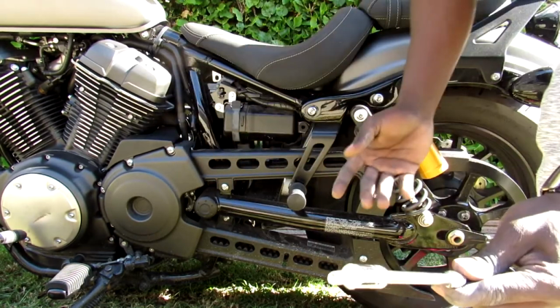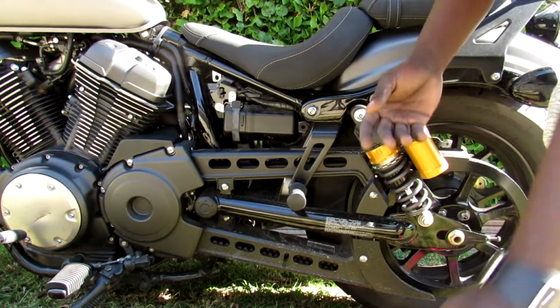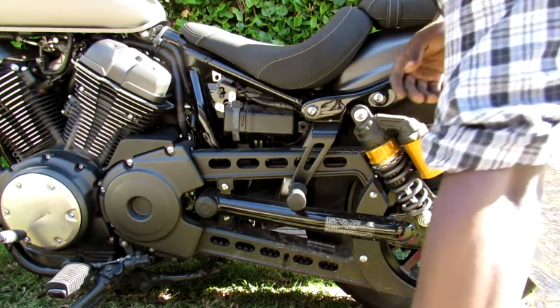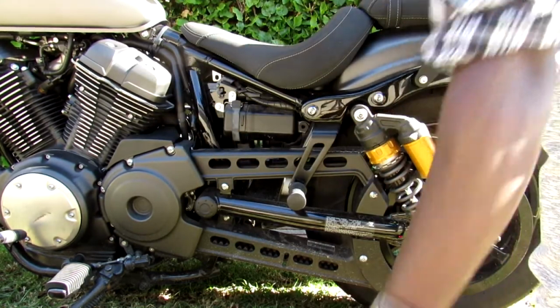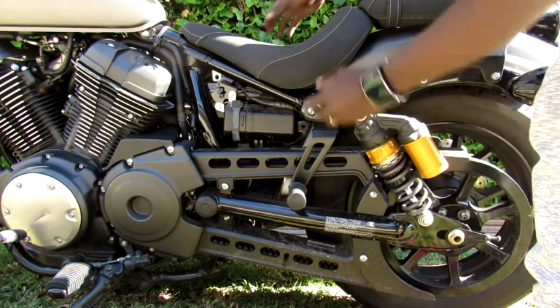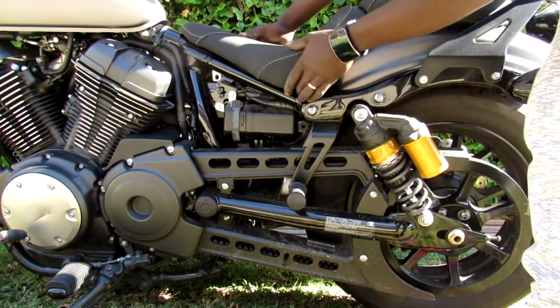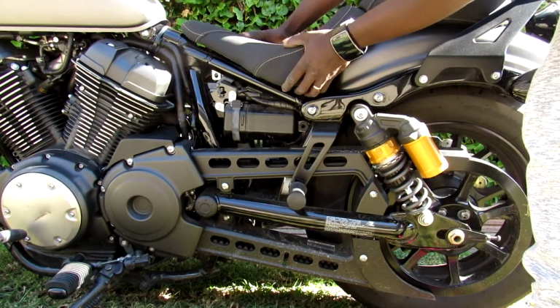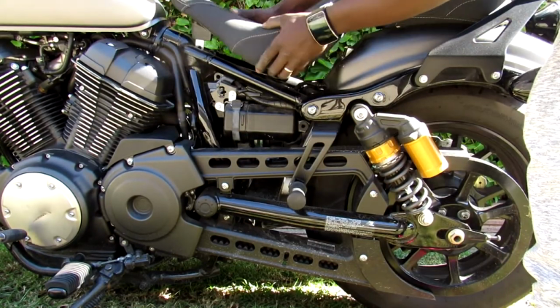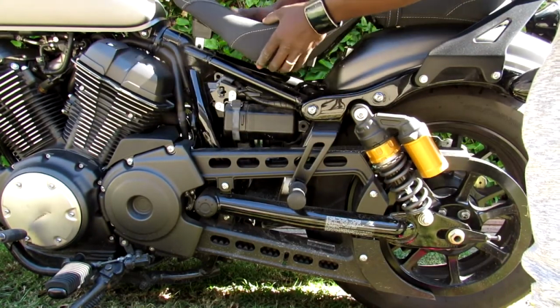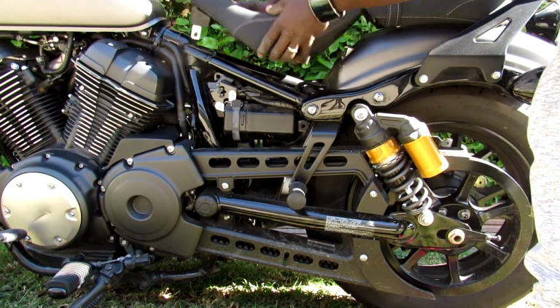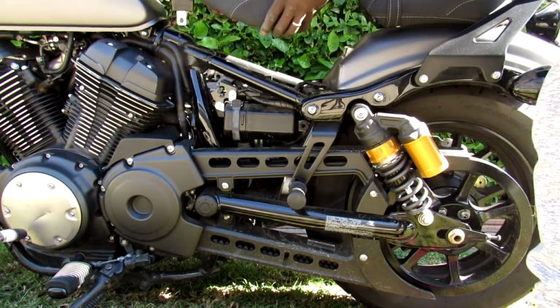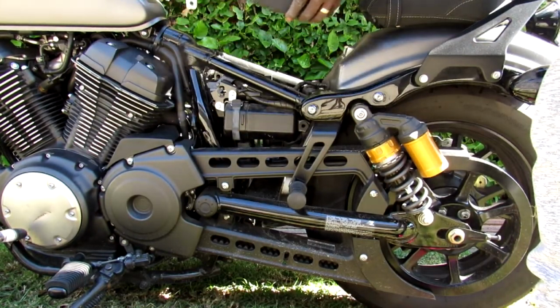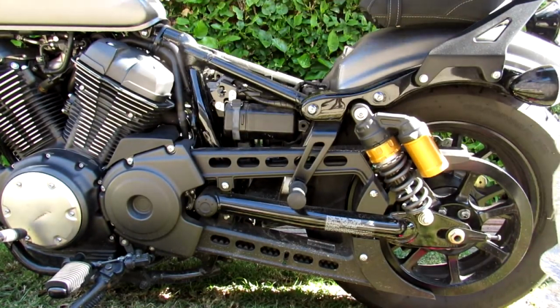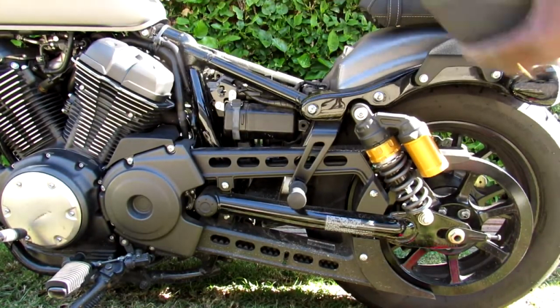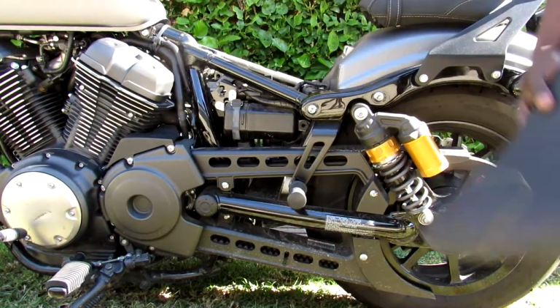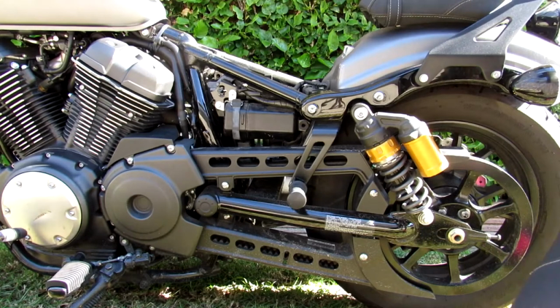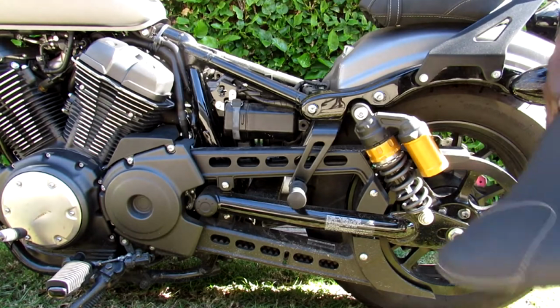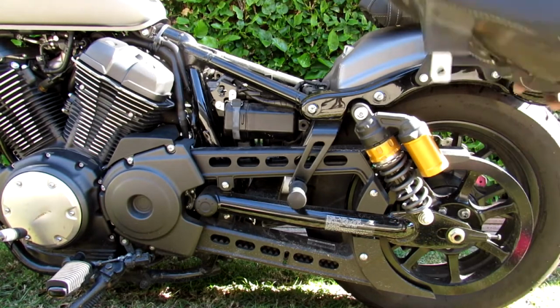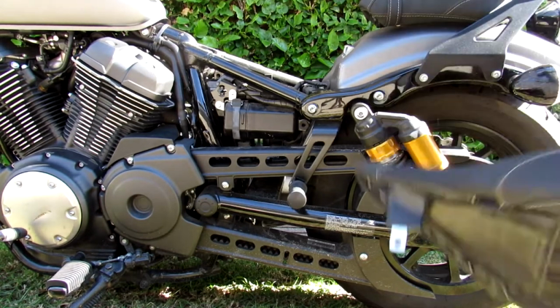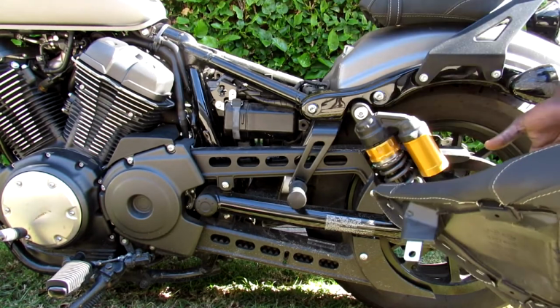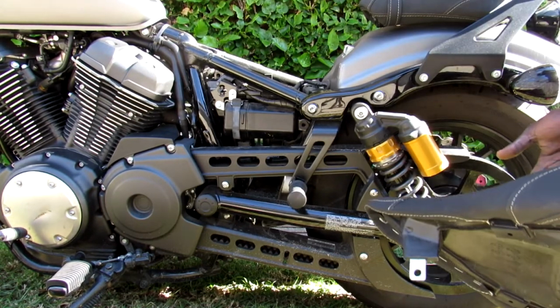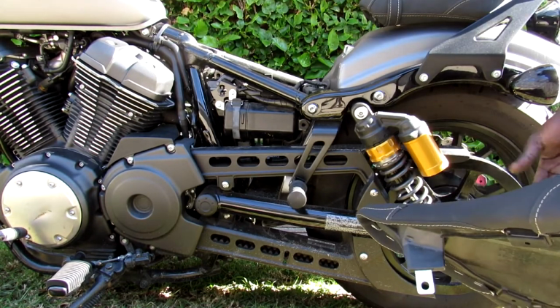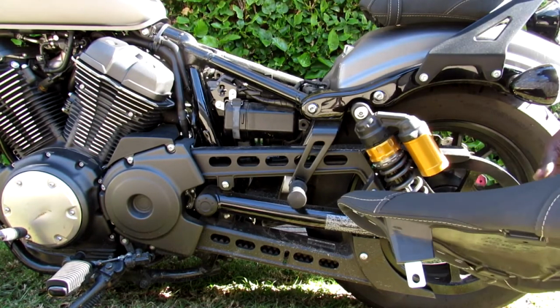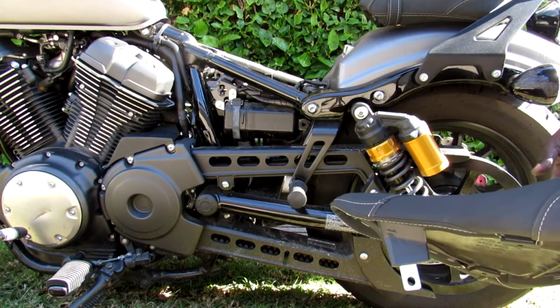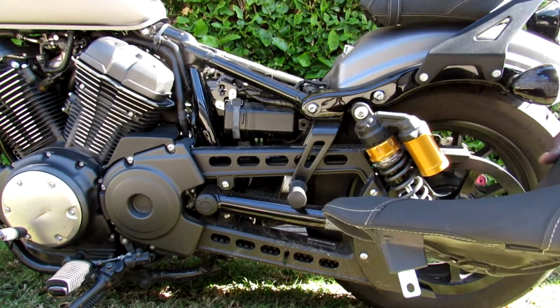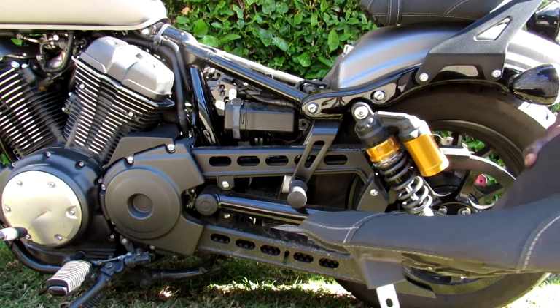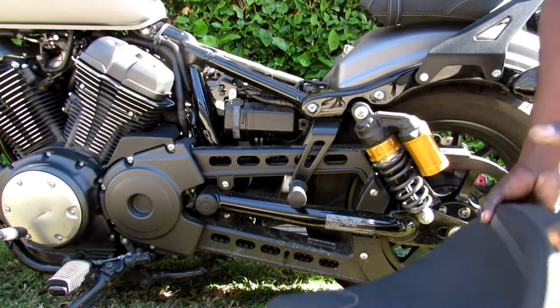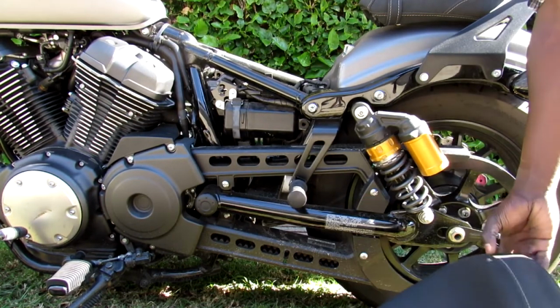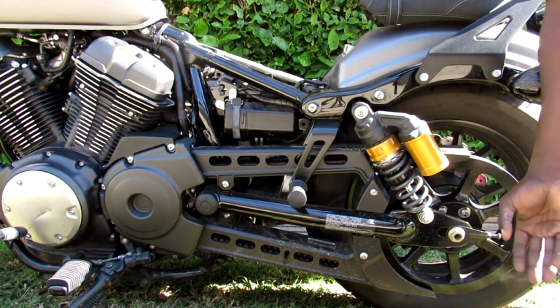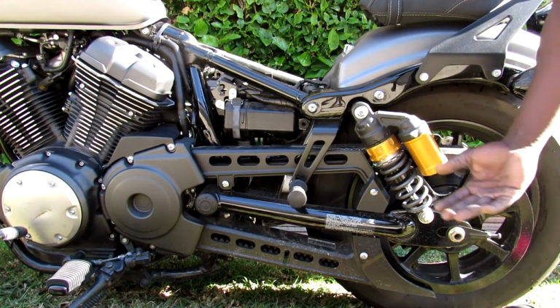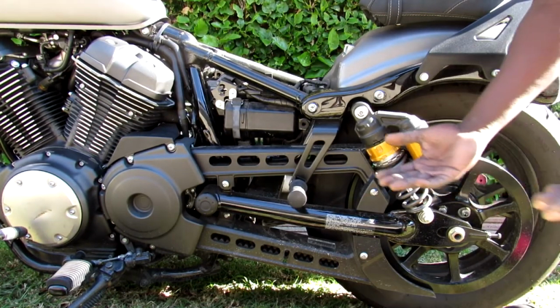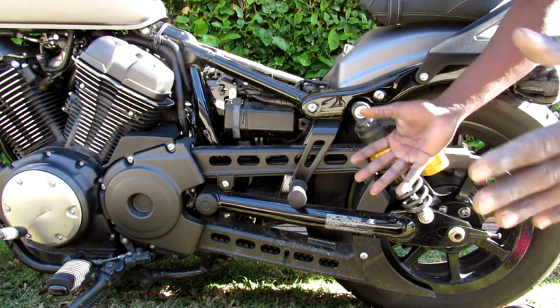Voila! Then what you do is just lift up, and the seat is off. That's how you take off your seat.